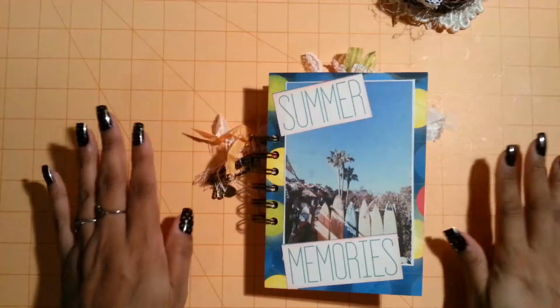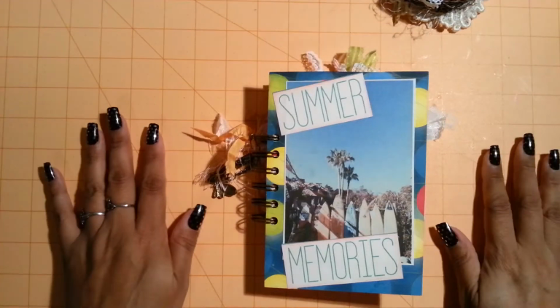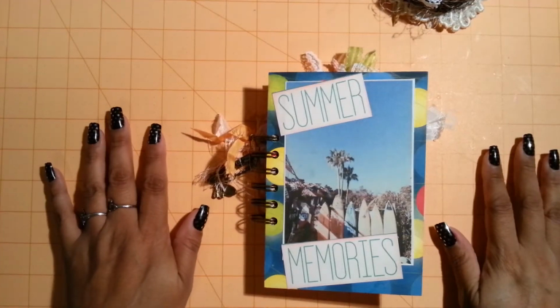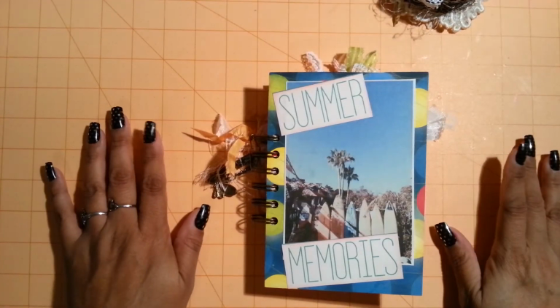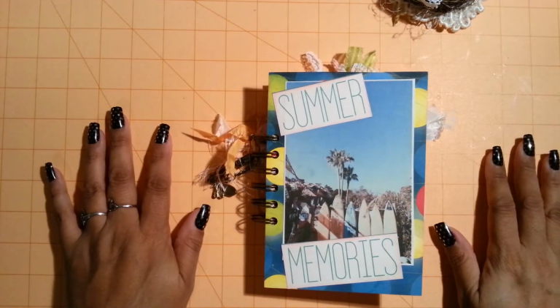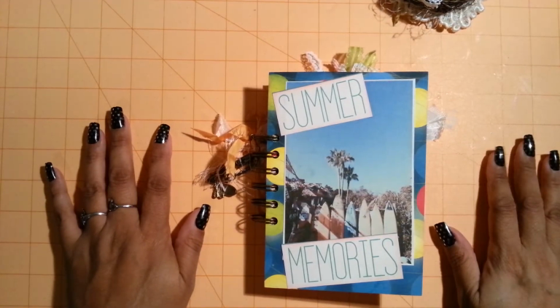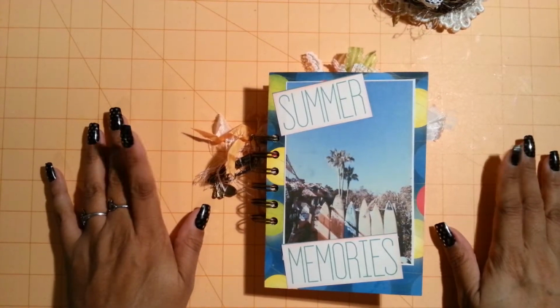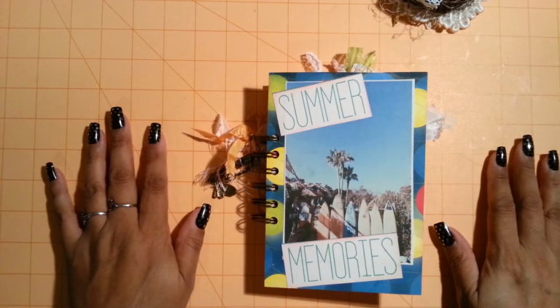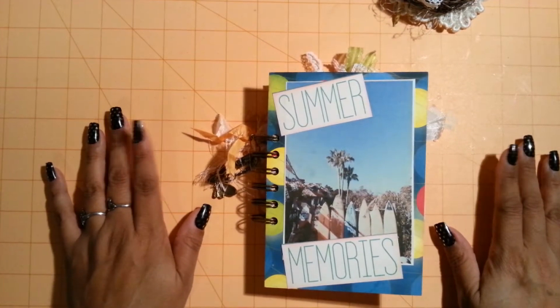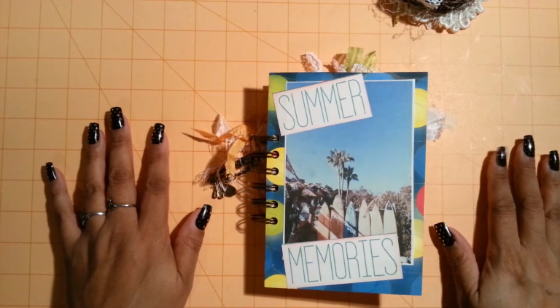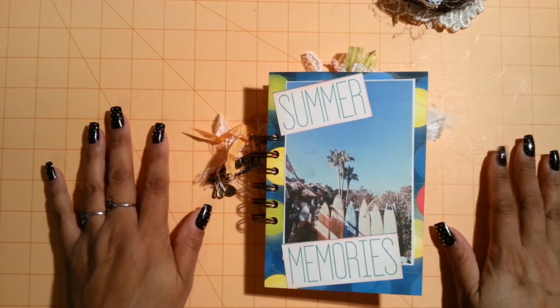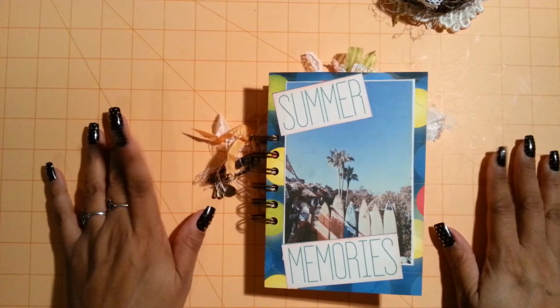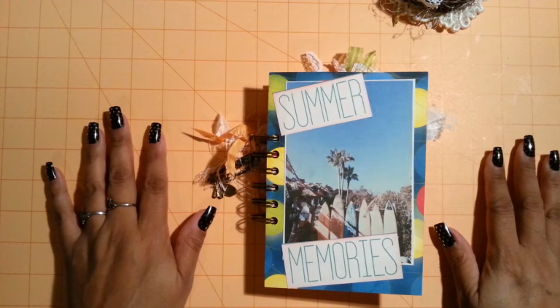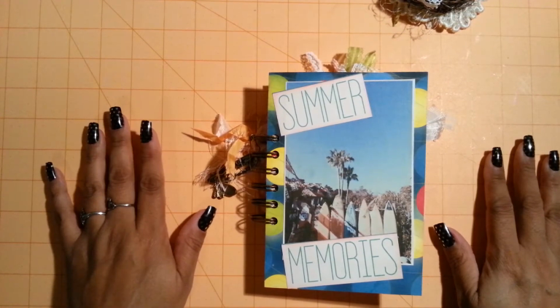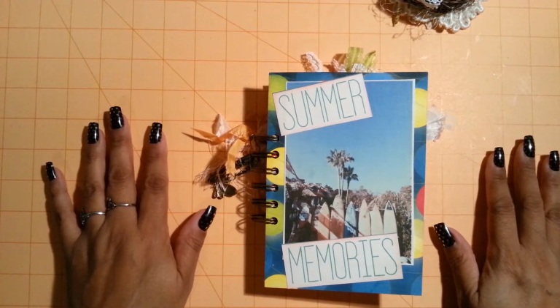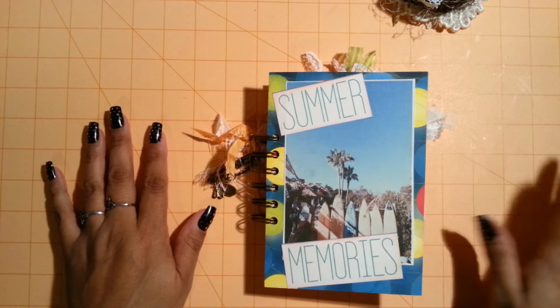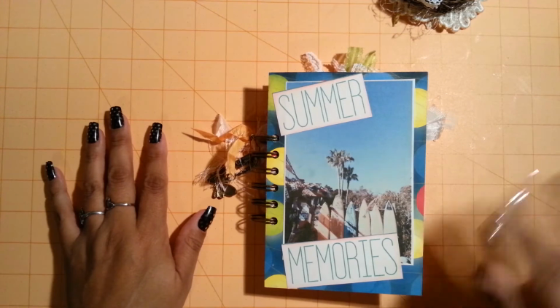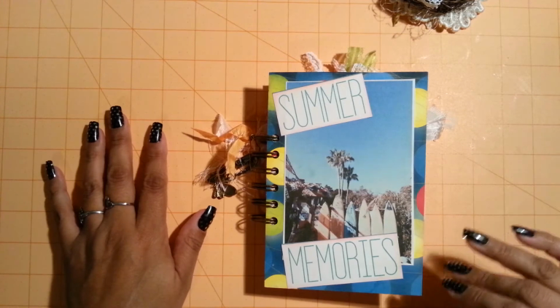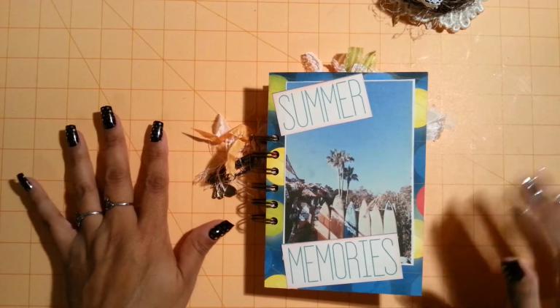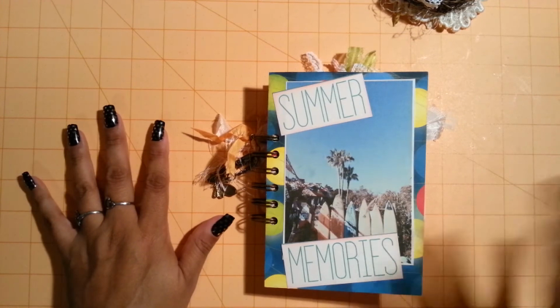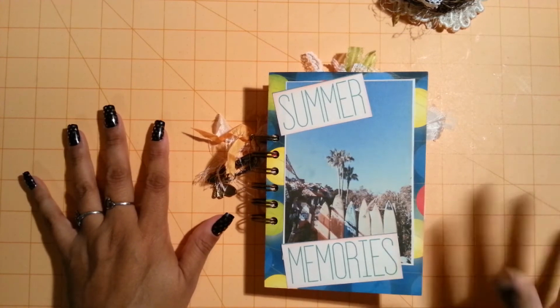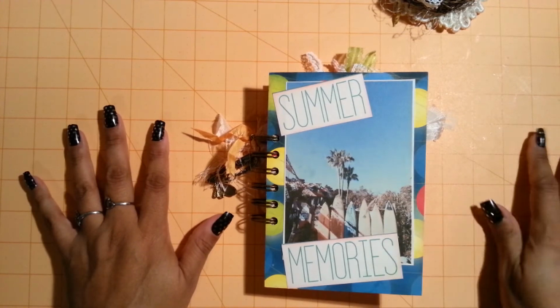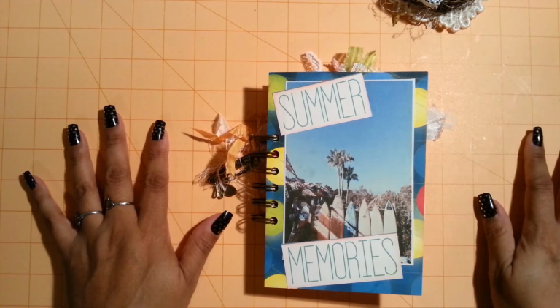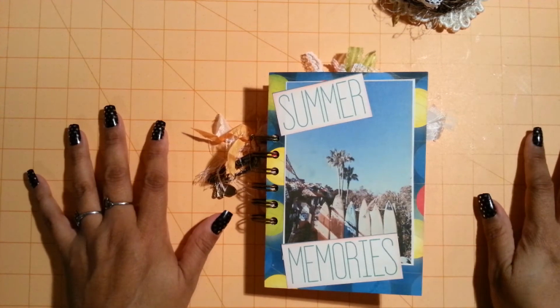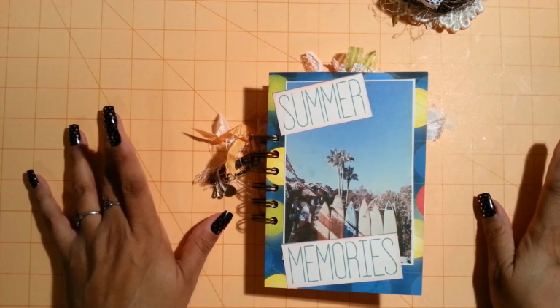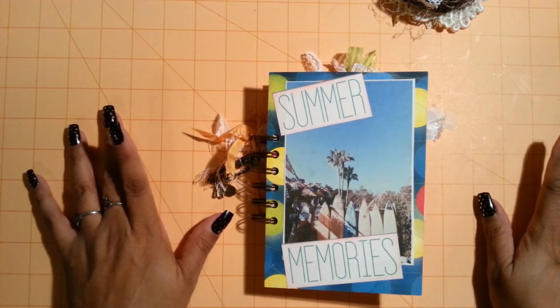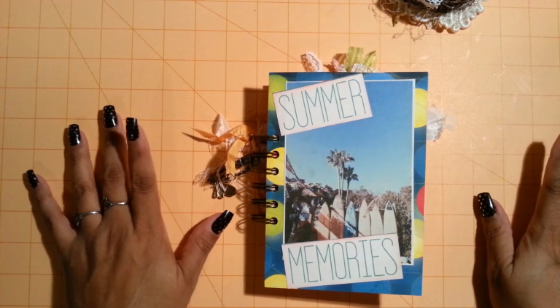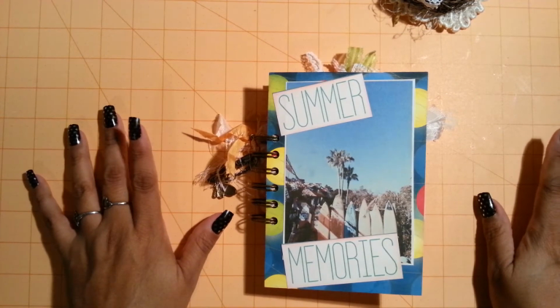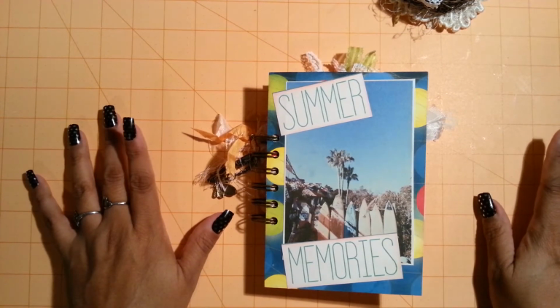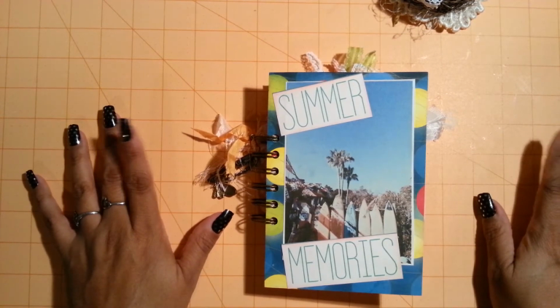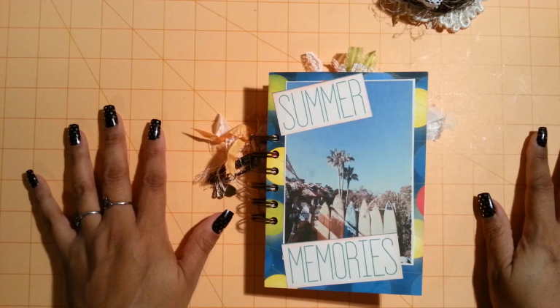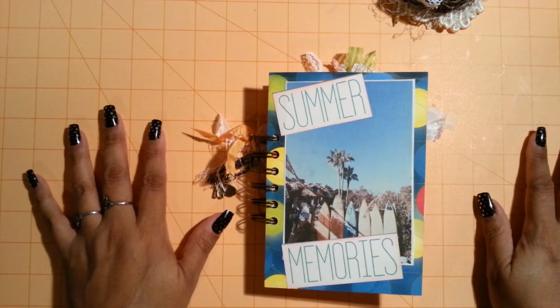Hi everyone, this is Leti. I am back to share a junk journal. I got into a swap with Lori, just a girl from the Bay. Hi Lori! And we decided to do a summer junk journal.